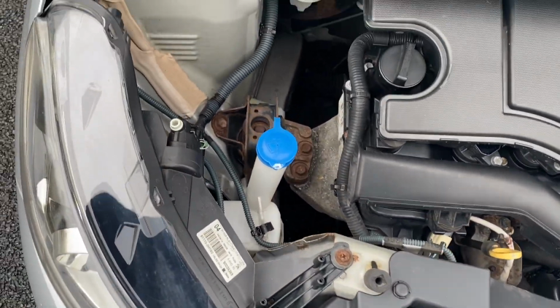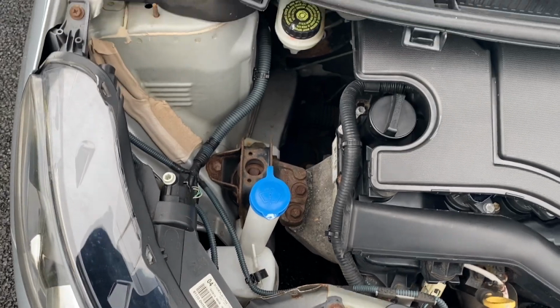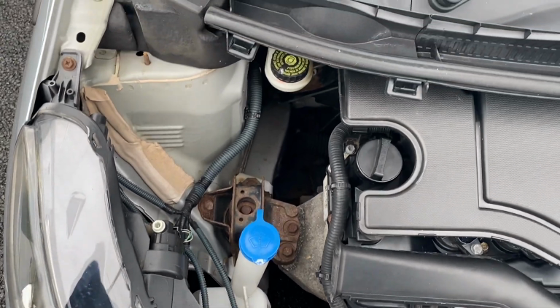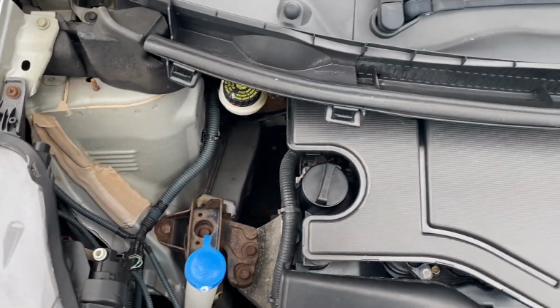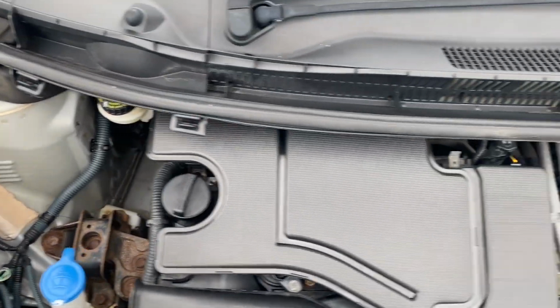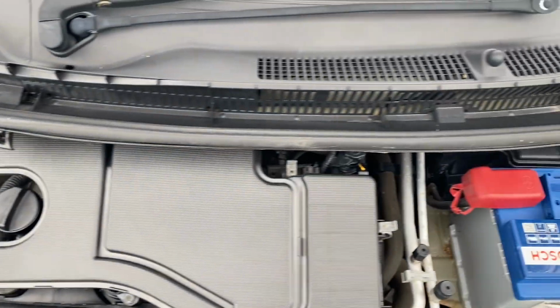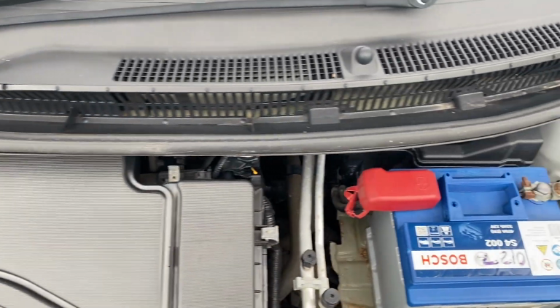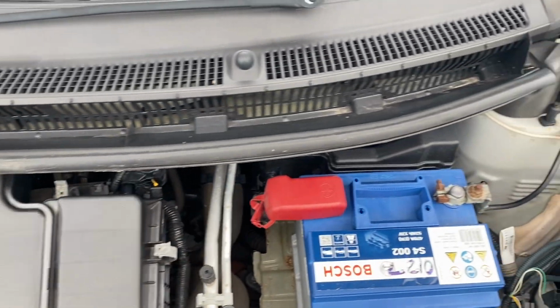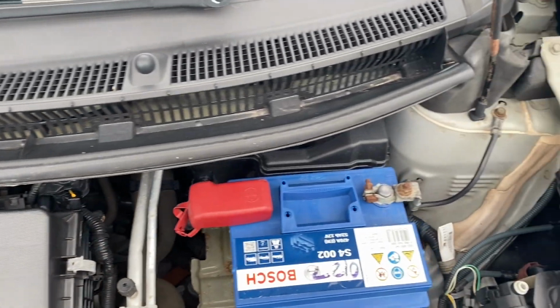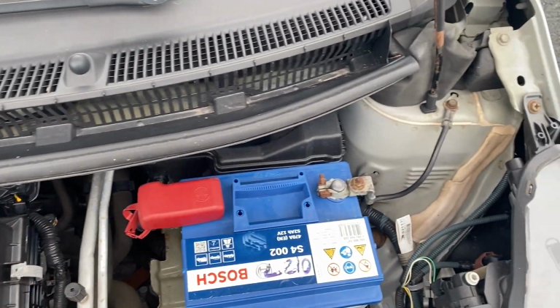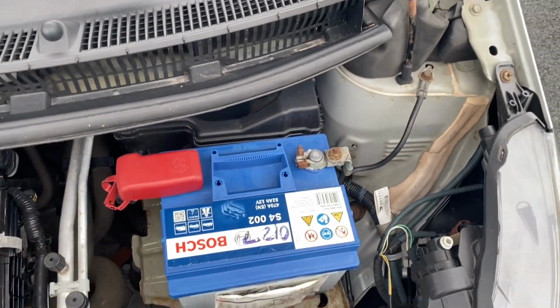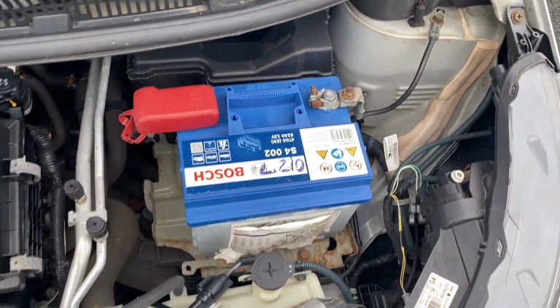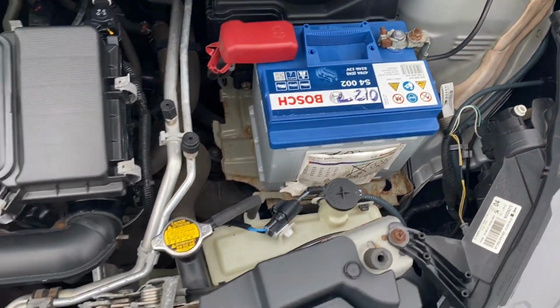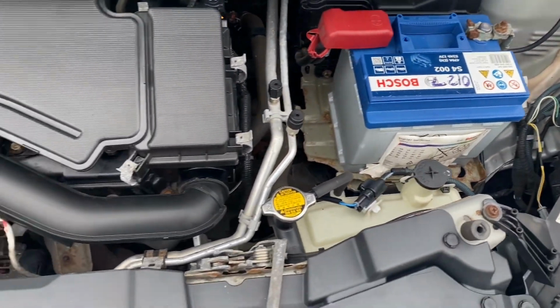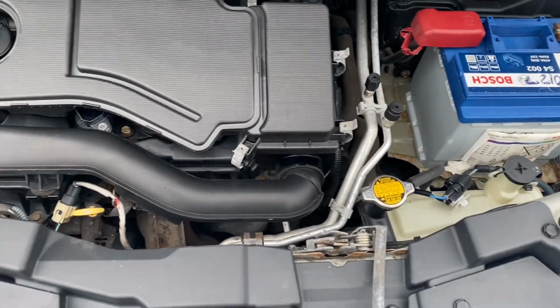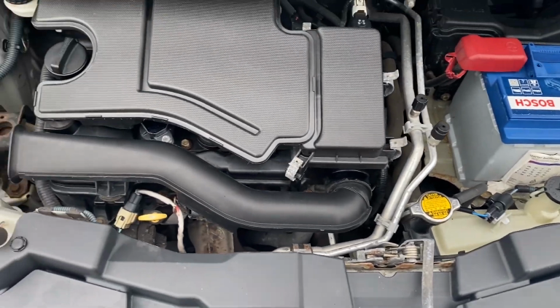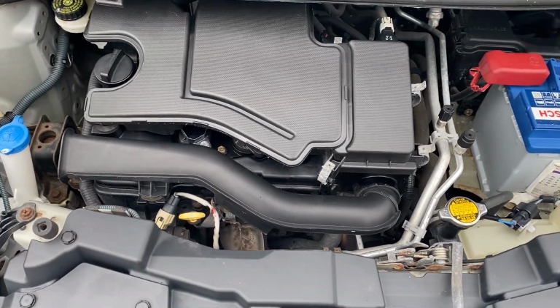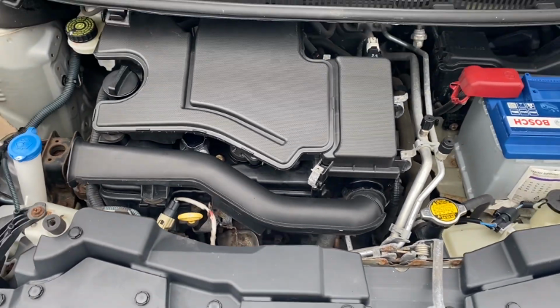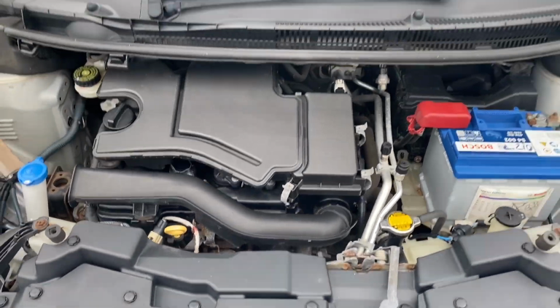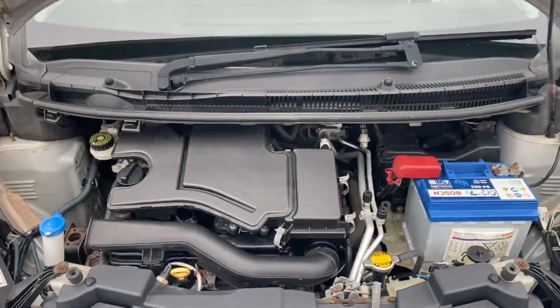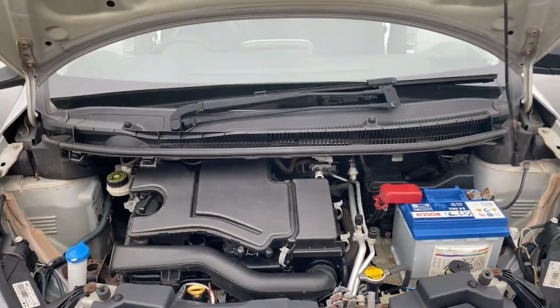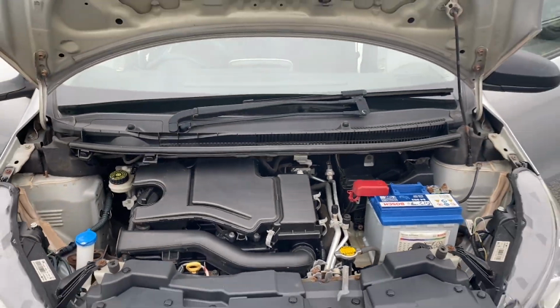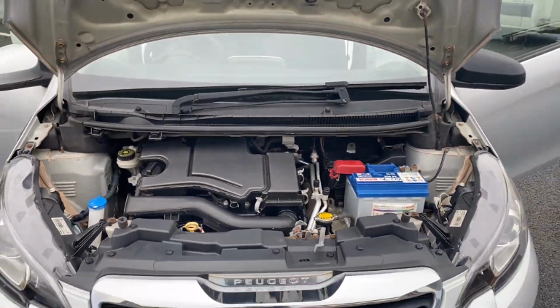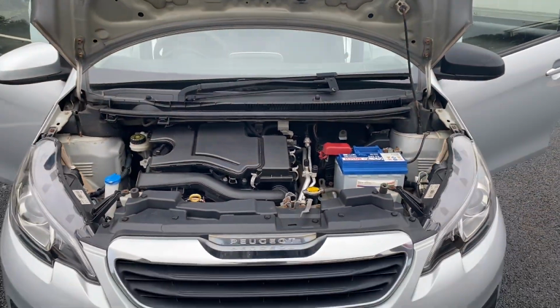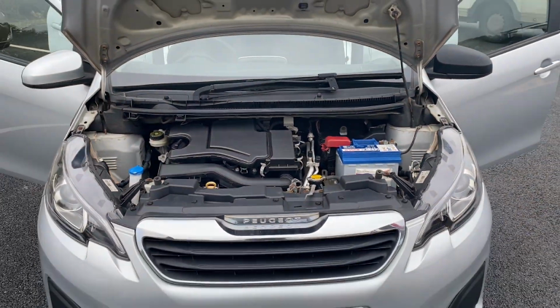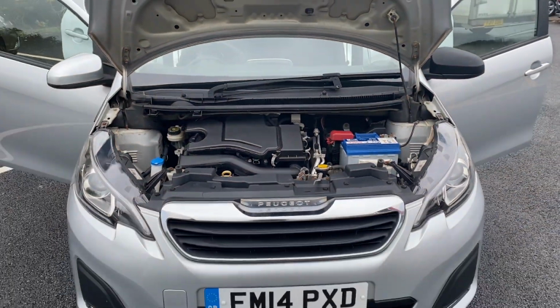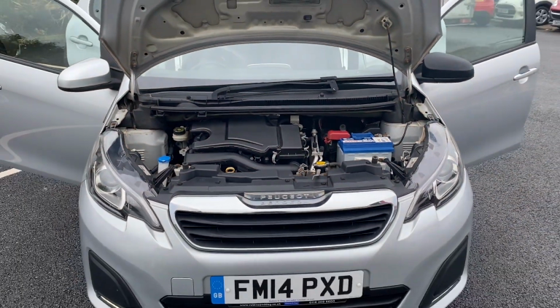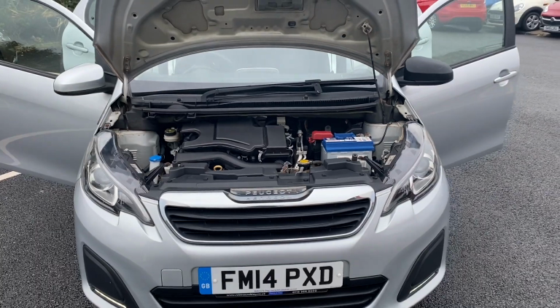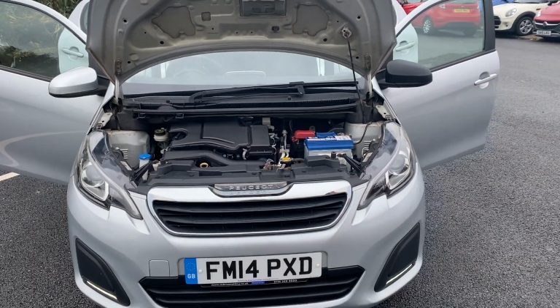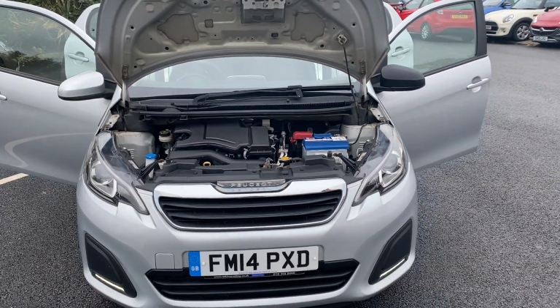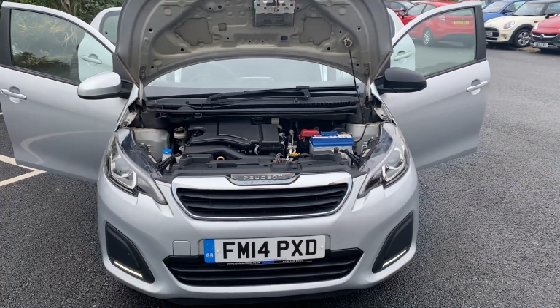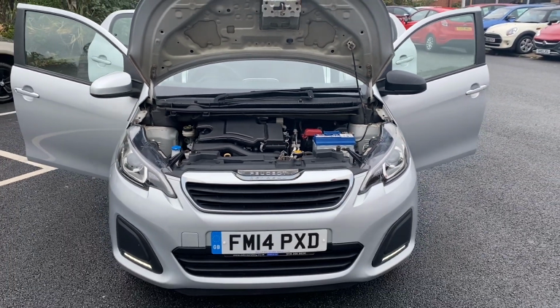Last but not least, I'll just pan around the engine bay so you can see and hear that everything is as it should be. That concludes the video for the 2014 Peugeot 108 — thank you very much for watching and we'll speak to you soon.